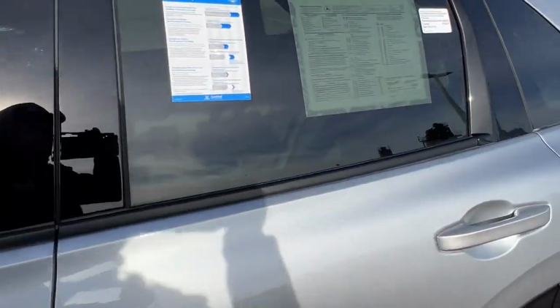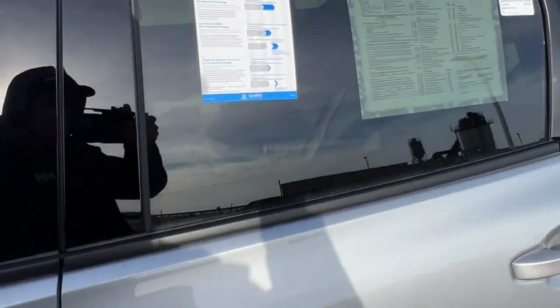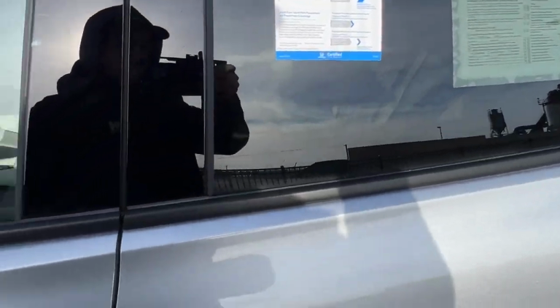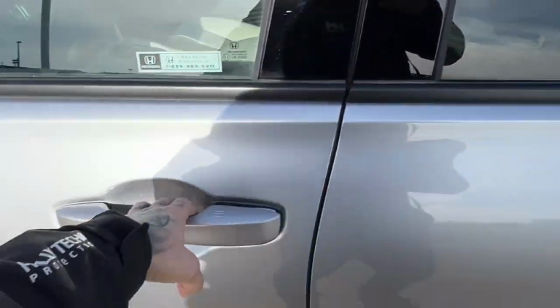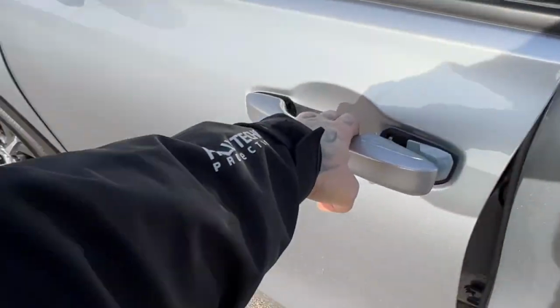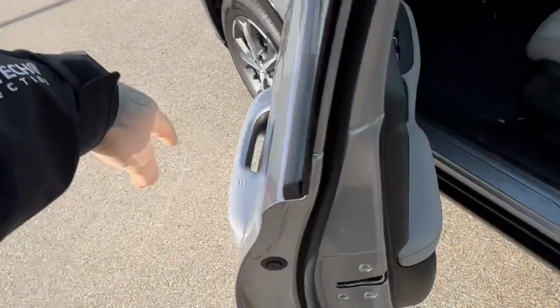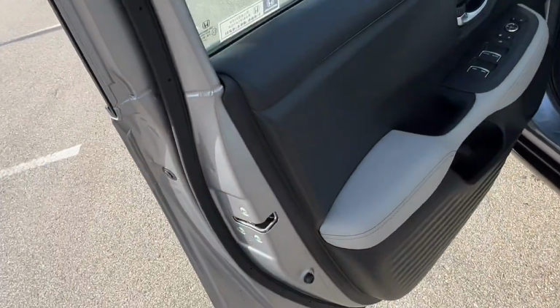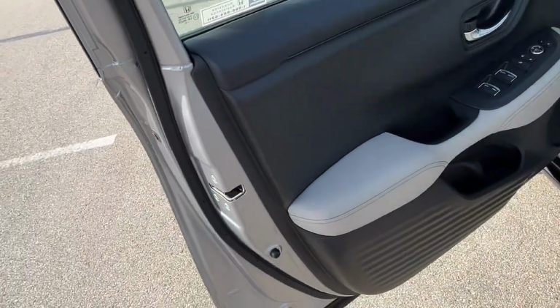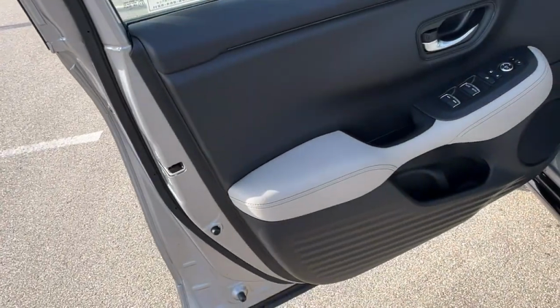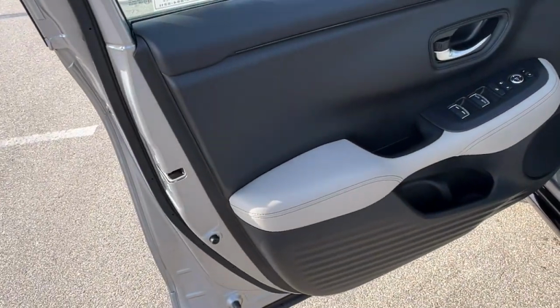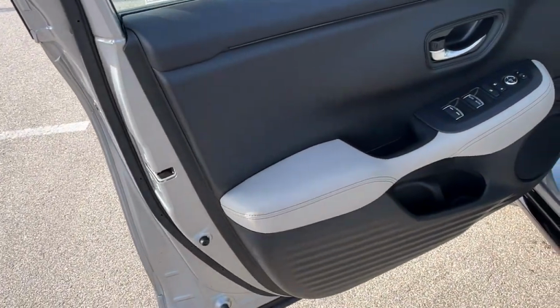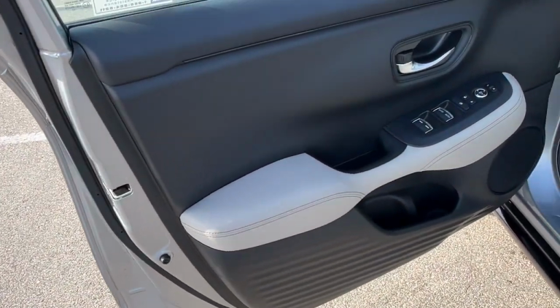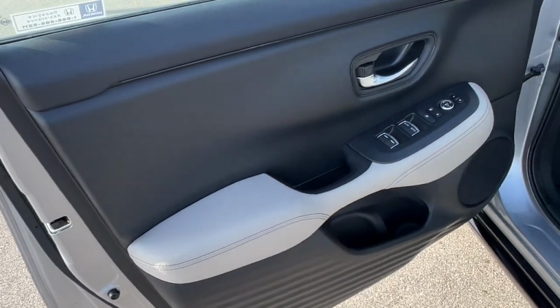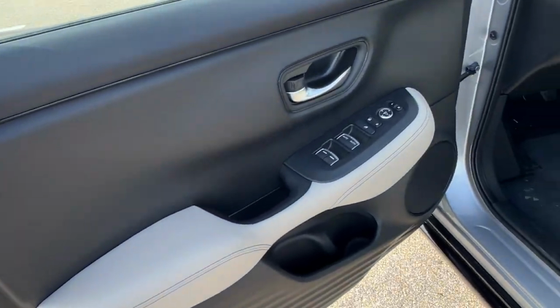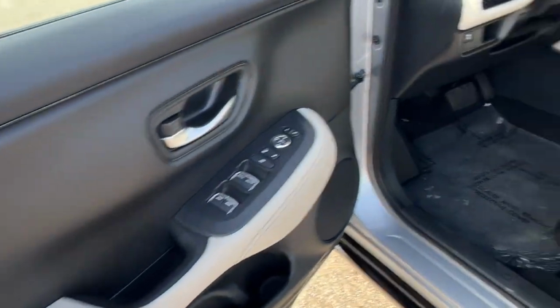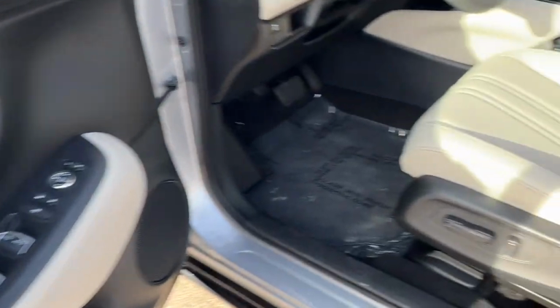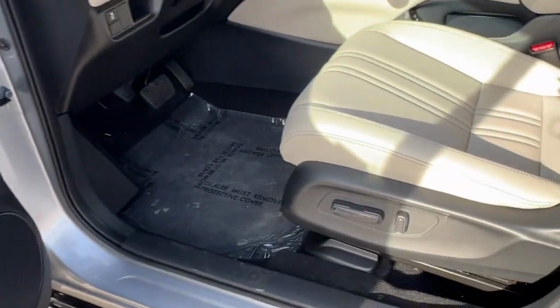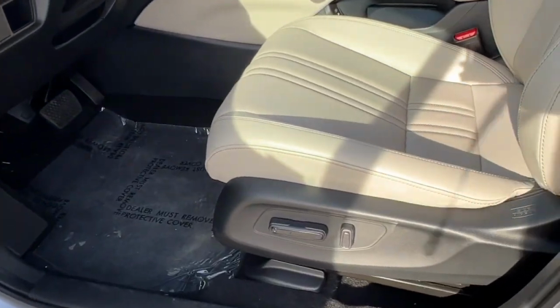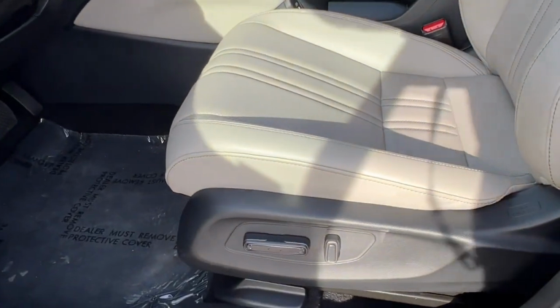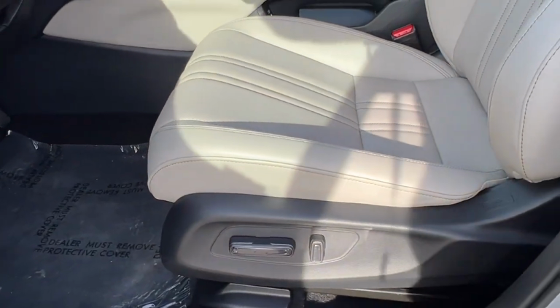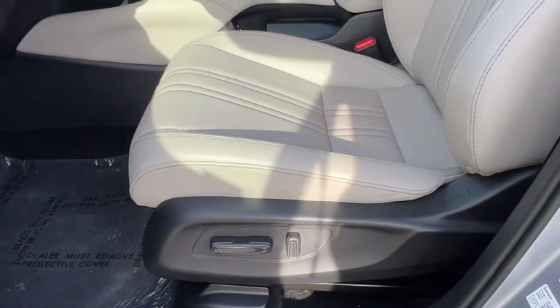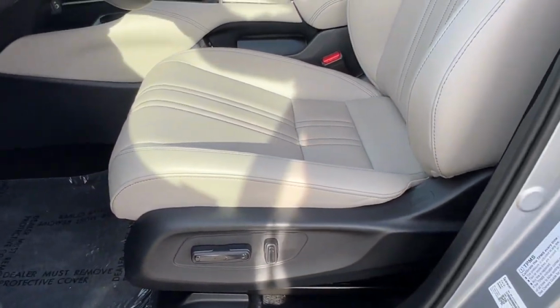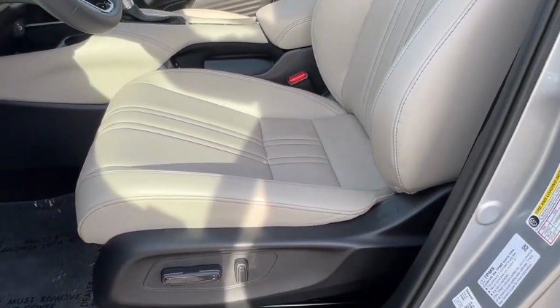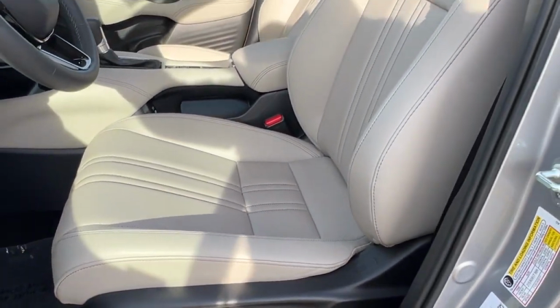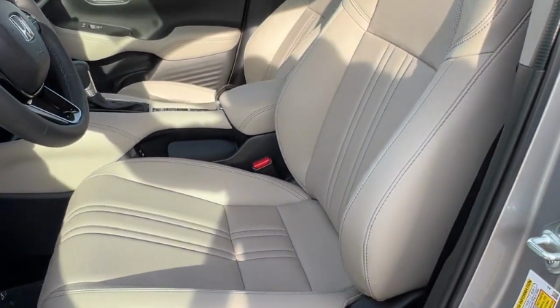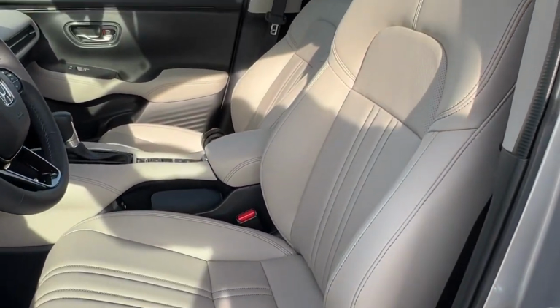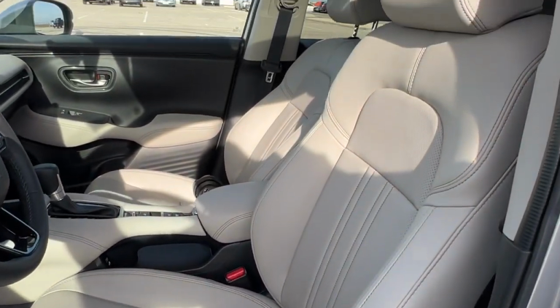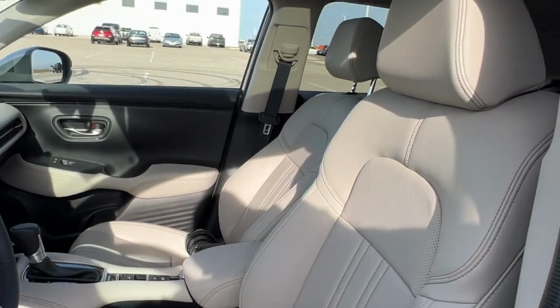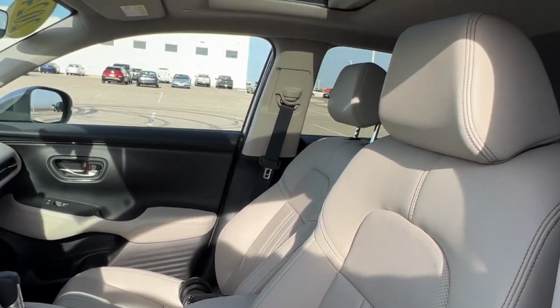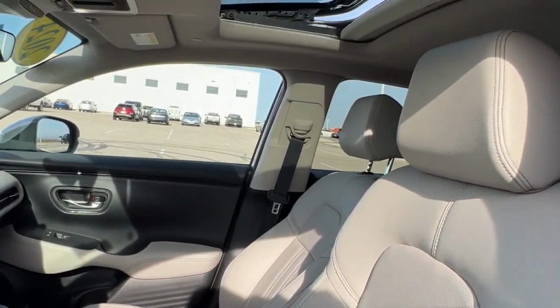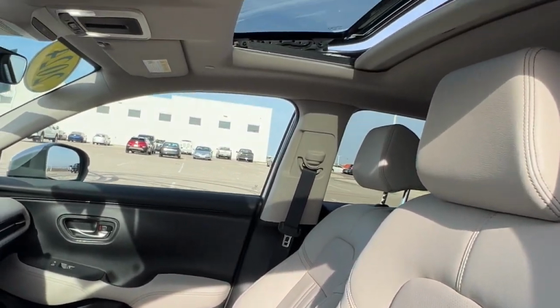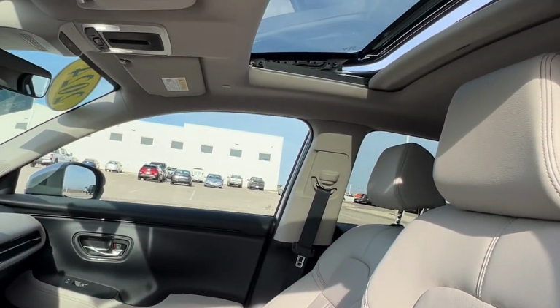It has these nice tinted back windows, keyless entry, and a nice gray and black interior. You've got the power driver's seat and perforated leather seating throughout the vehicle.